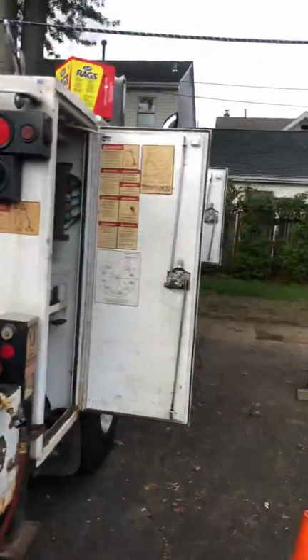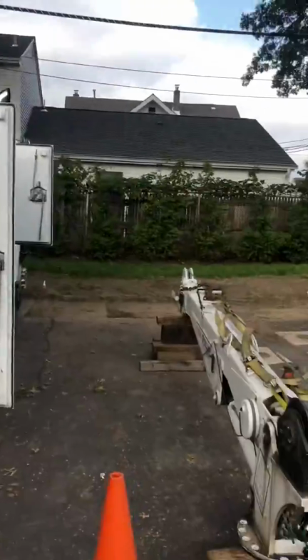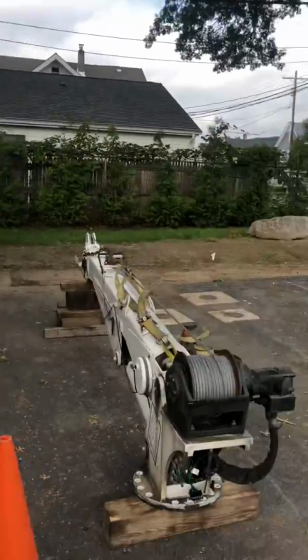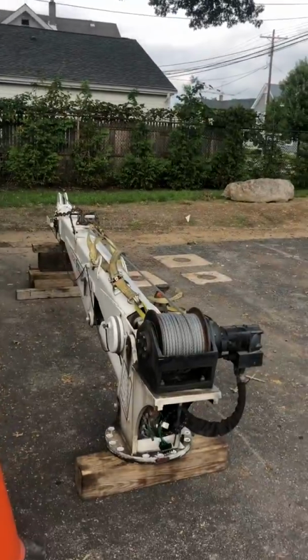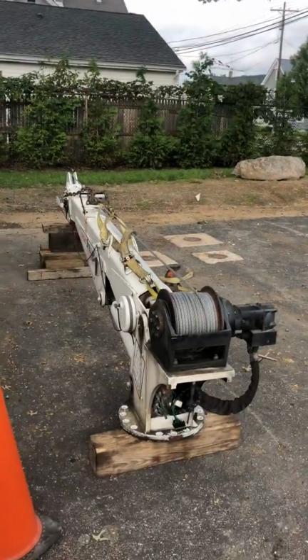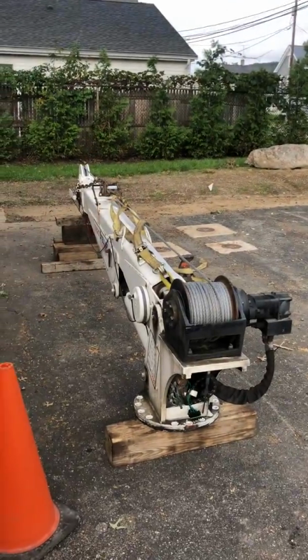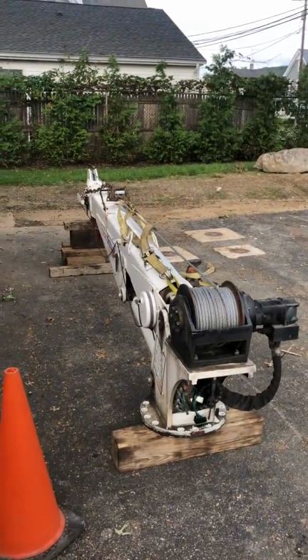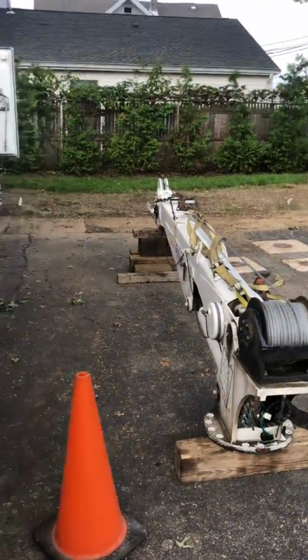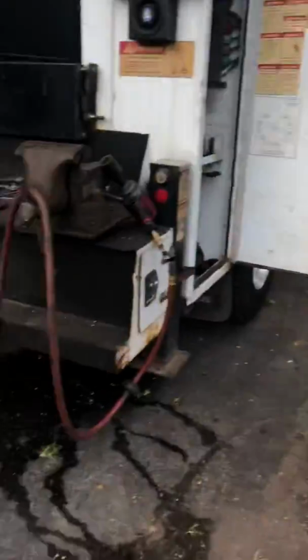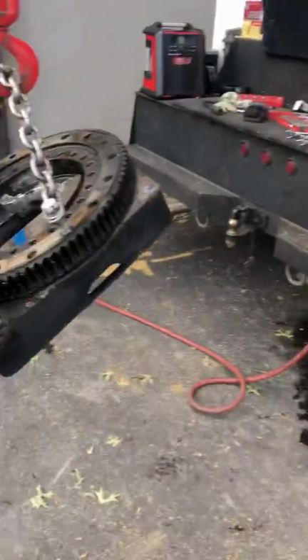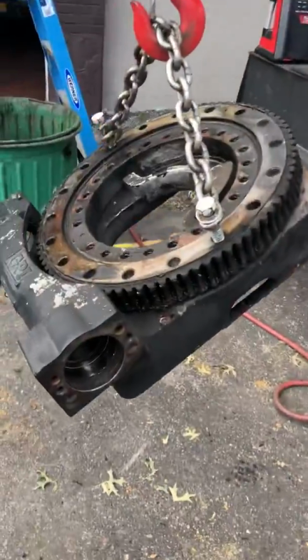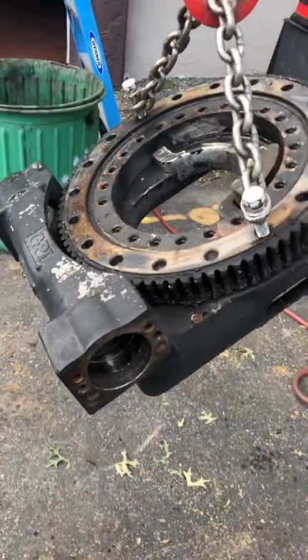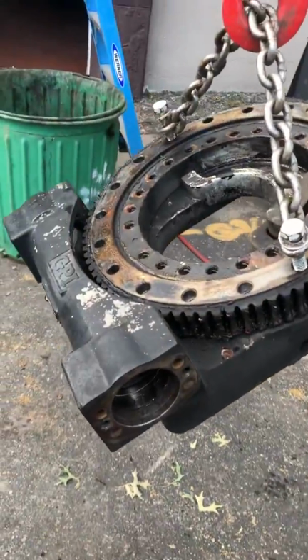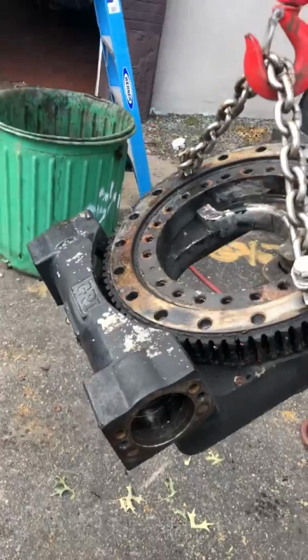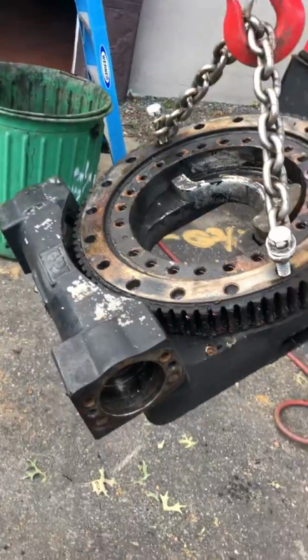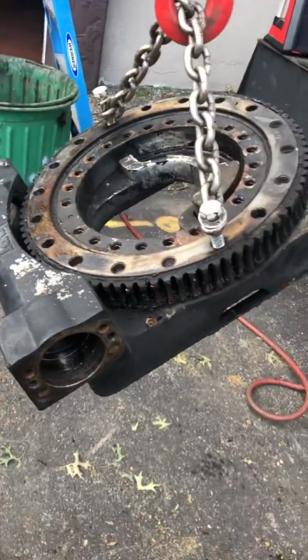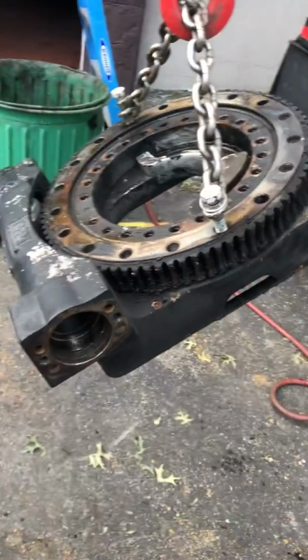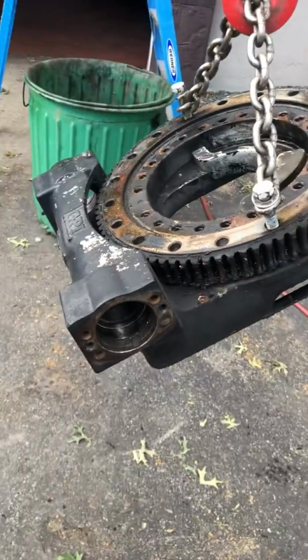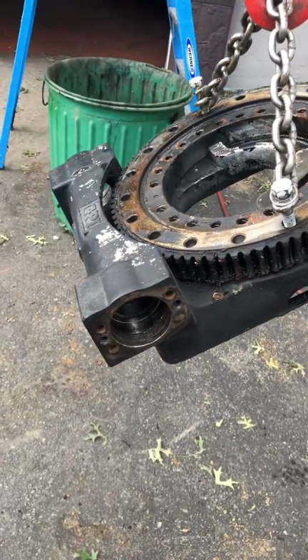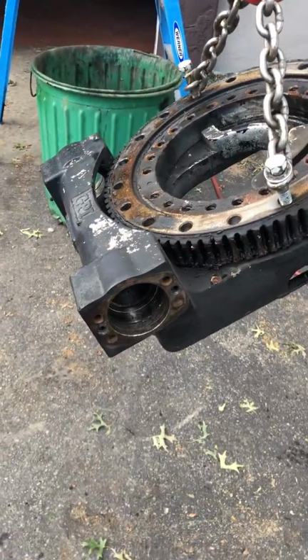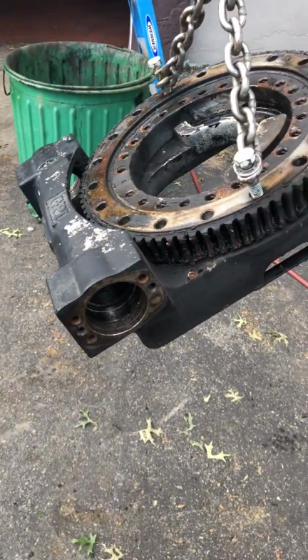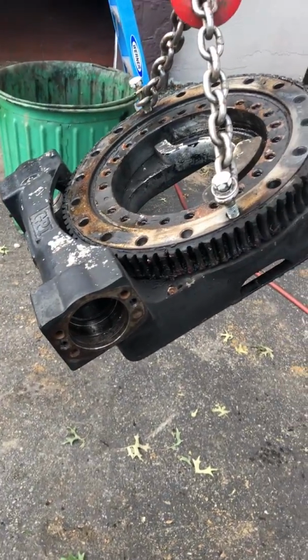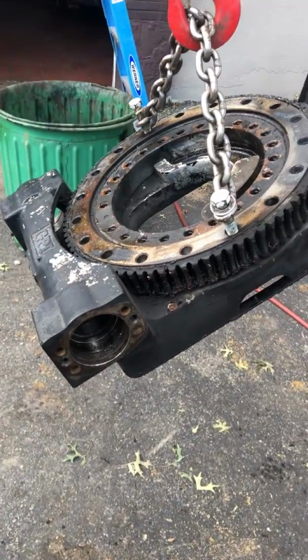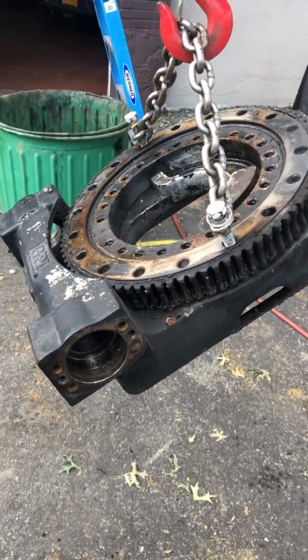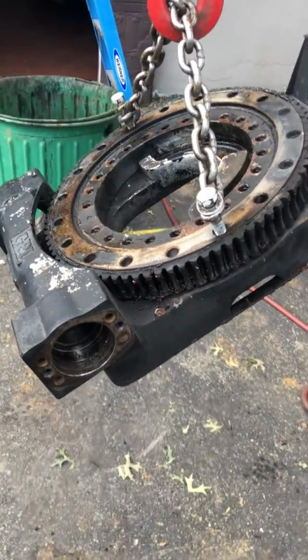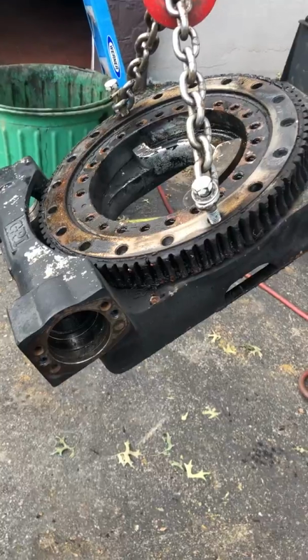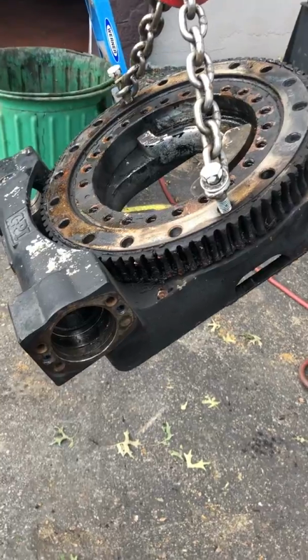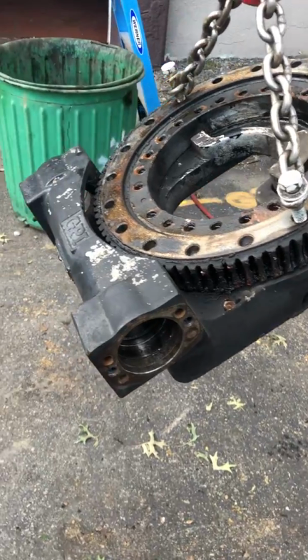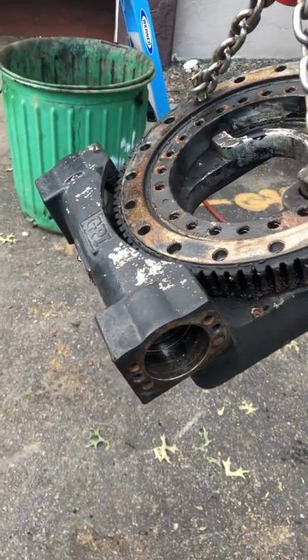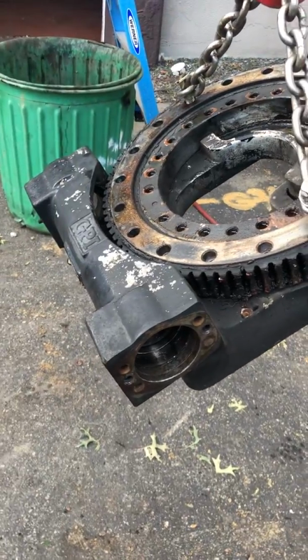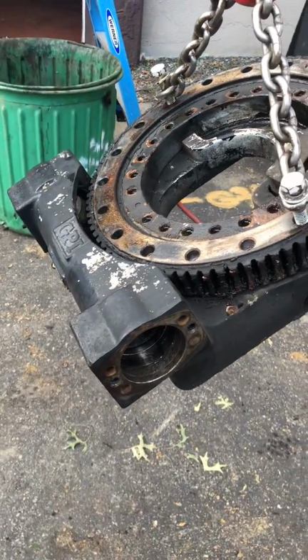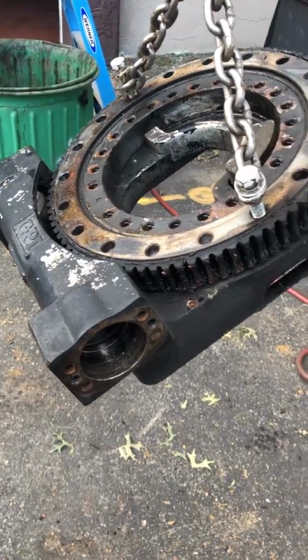If this happens to you, the worm gear is overloaded on the side loading. I was trying to pull a dozer up on a trailer and the worm gear broke on it.